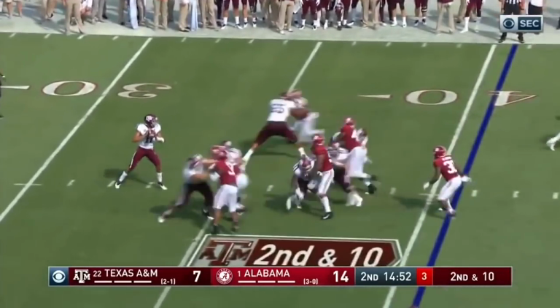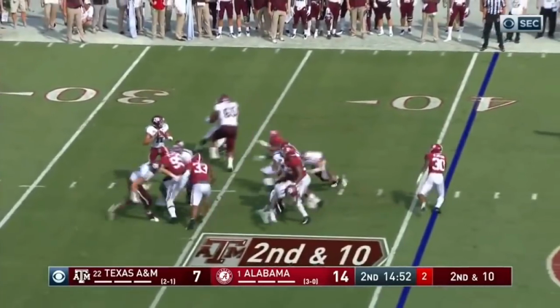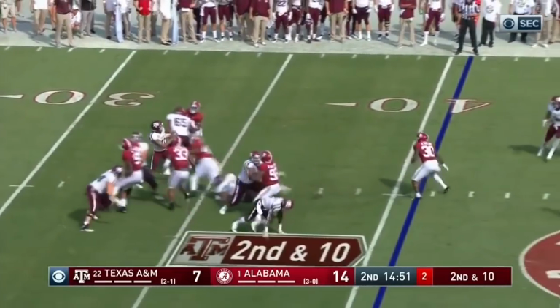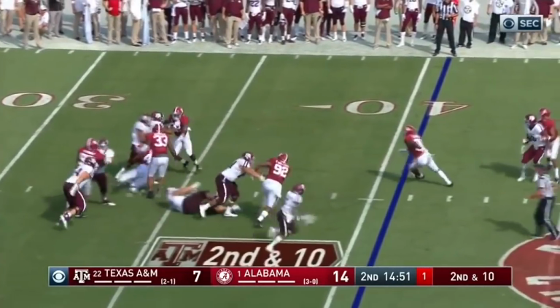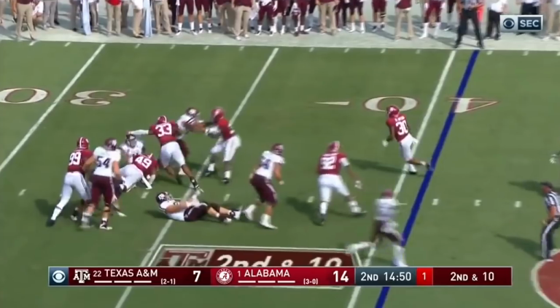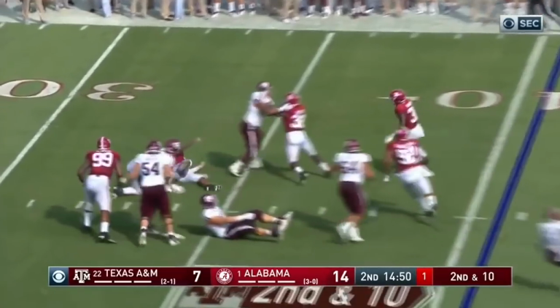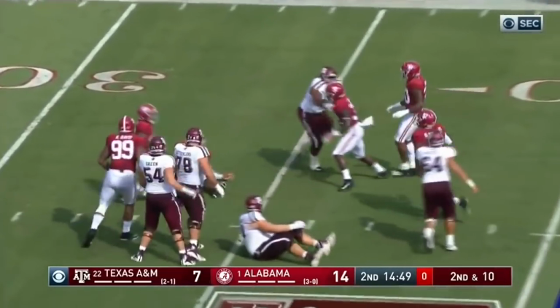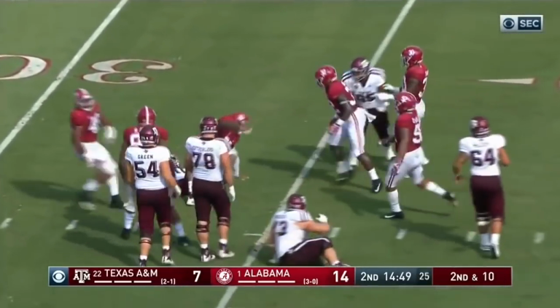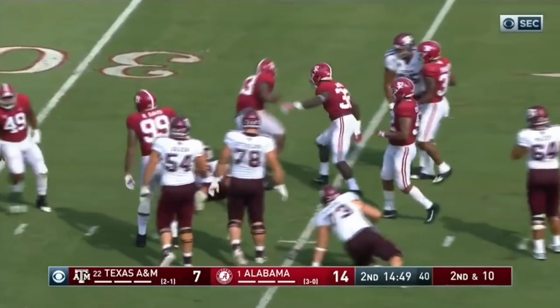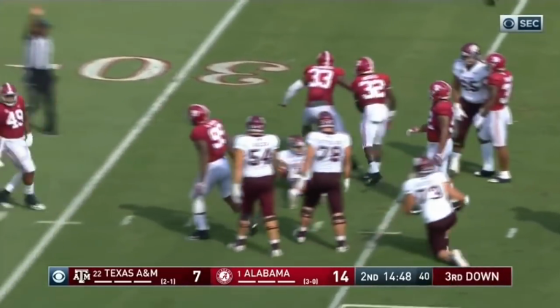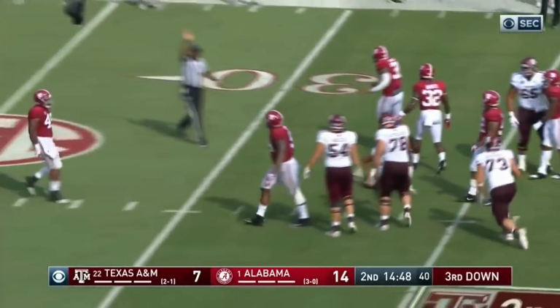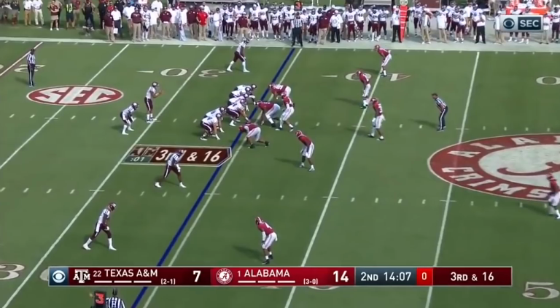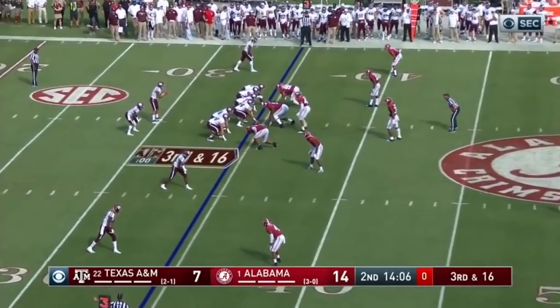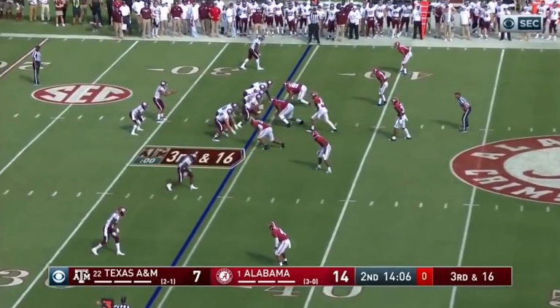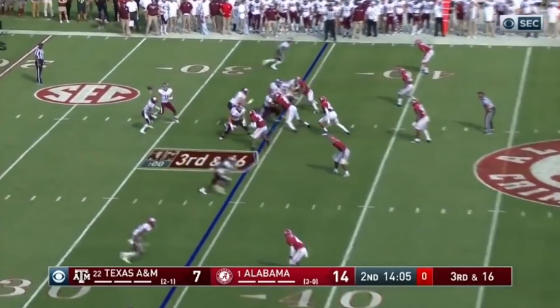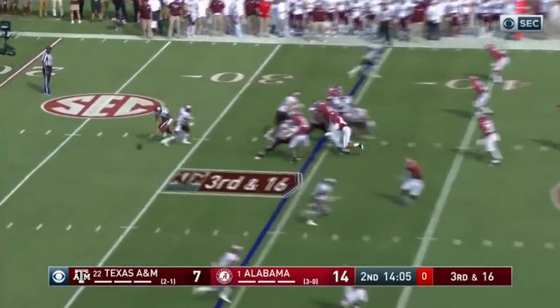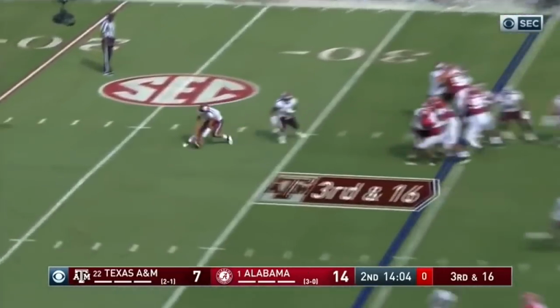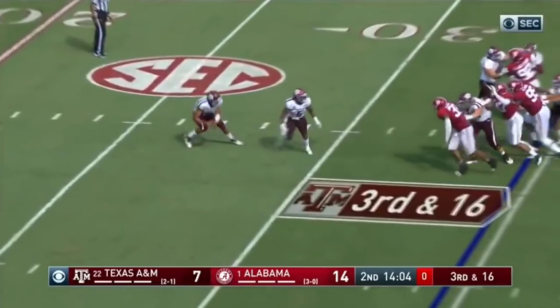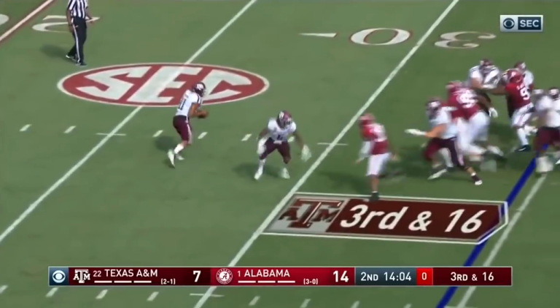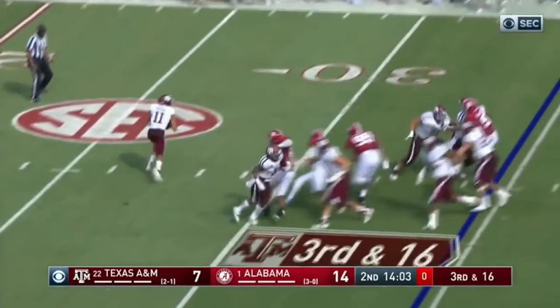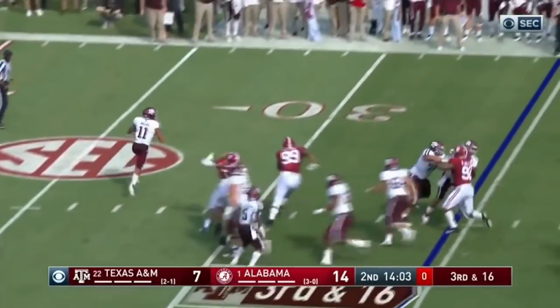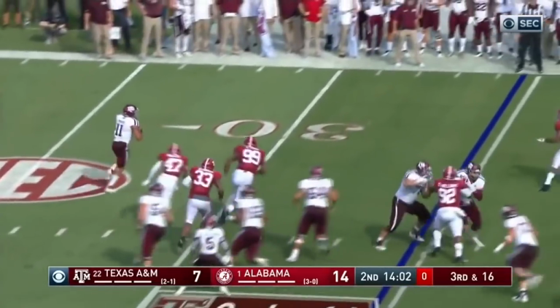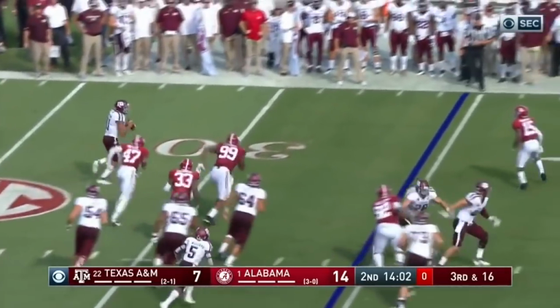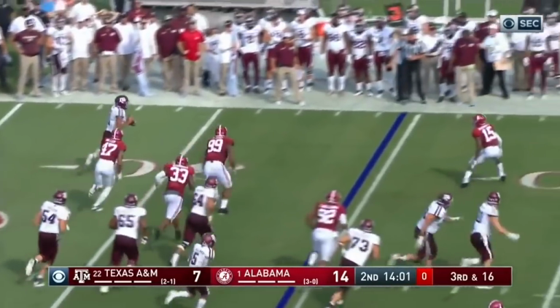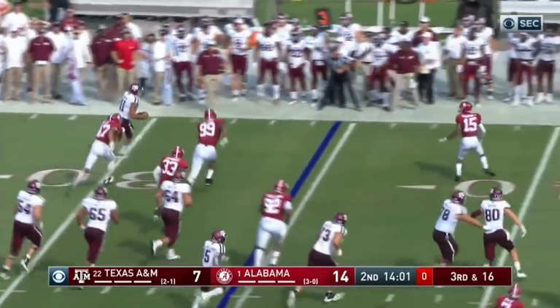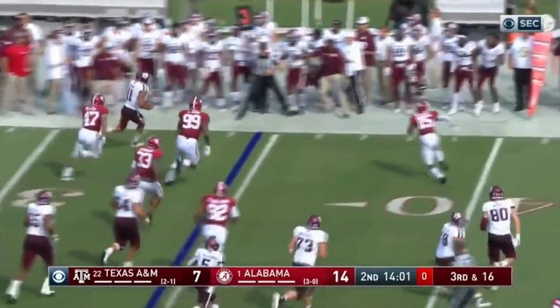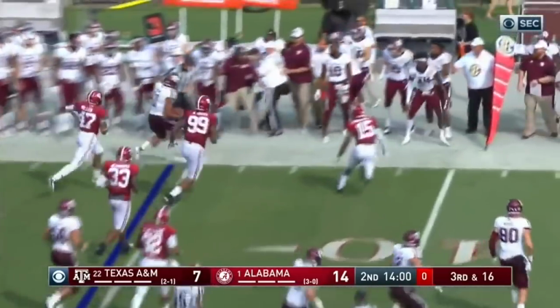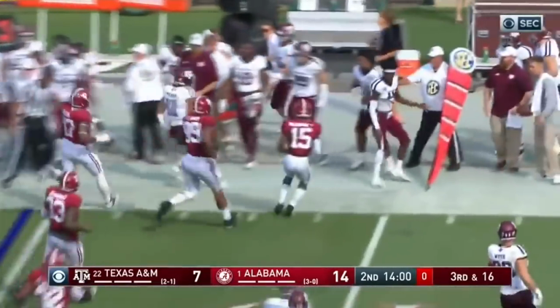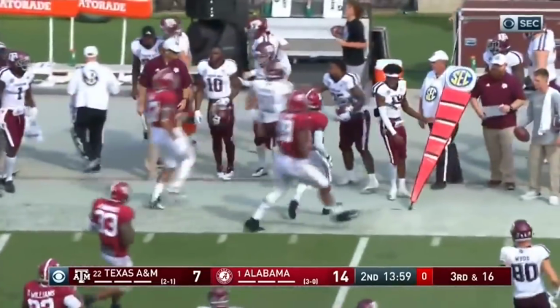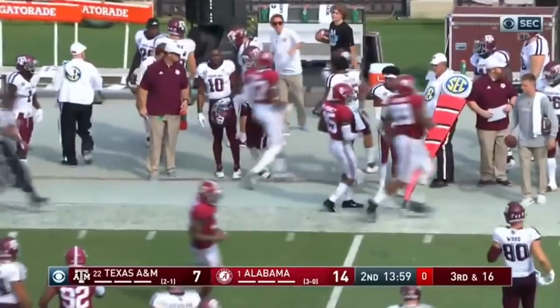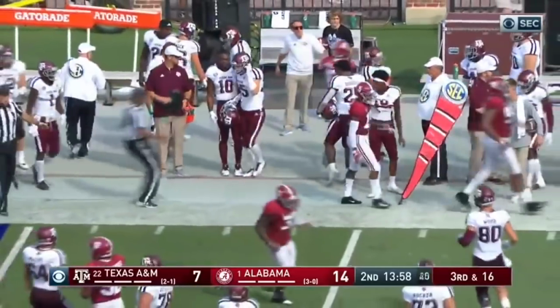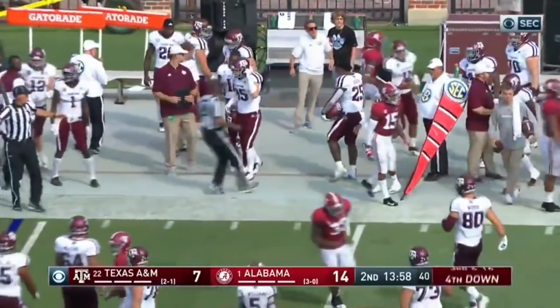Mond on second down. The pressure got to him this time. He got drilled by Isaiah. Down in 16 — this is a dangerous spot. And it's a bad snap to boot. Mond's knee almost touched down as well. And now he's gonna do the wise thing and get out of bounds.